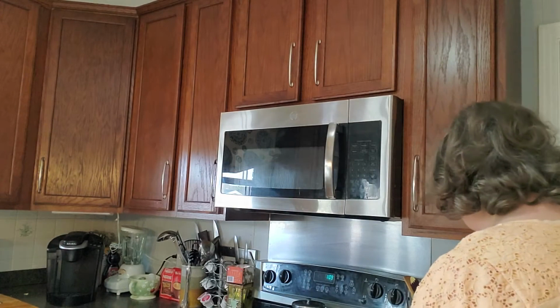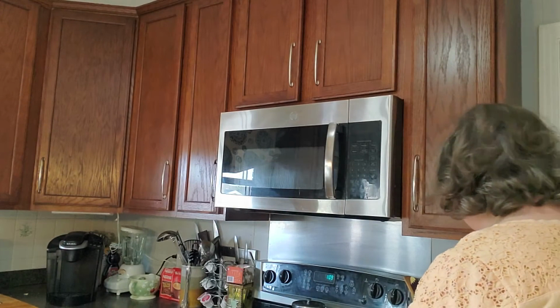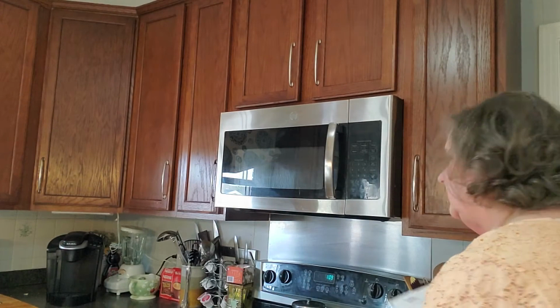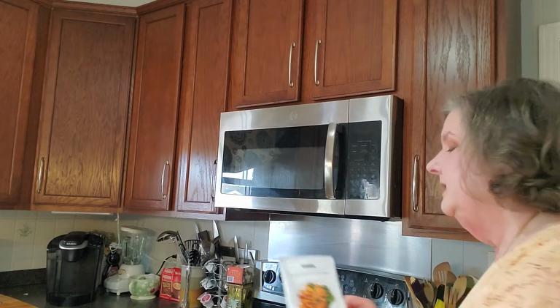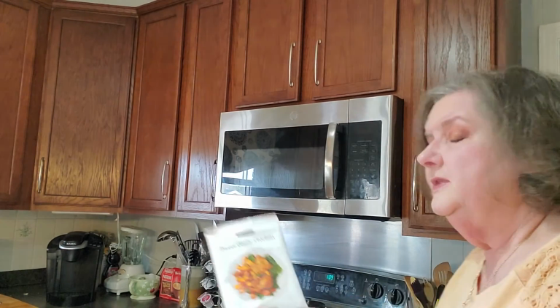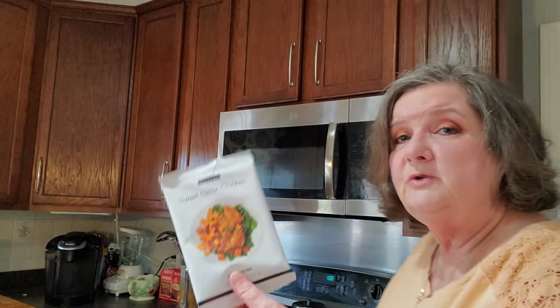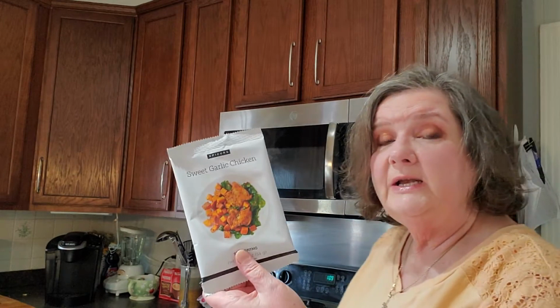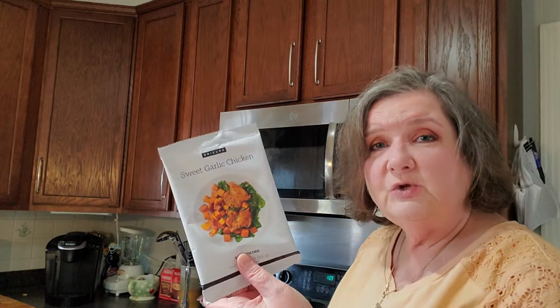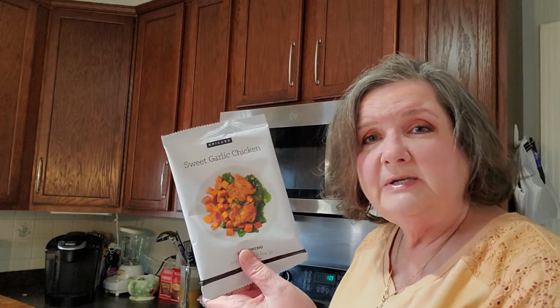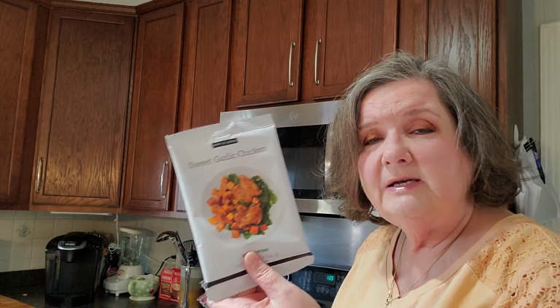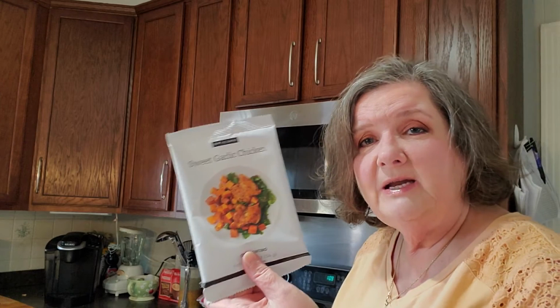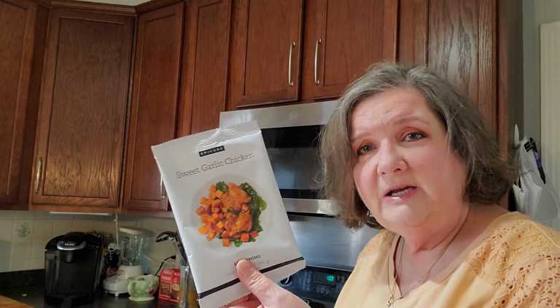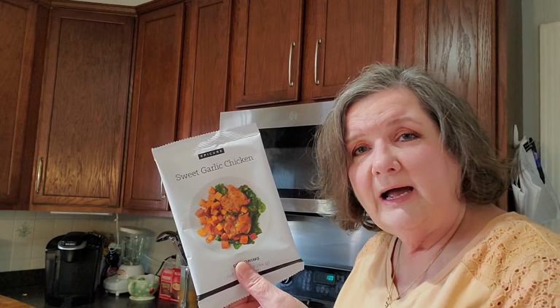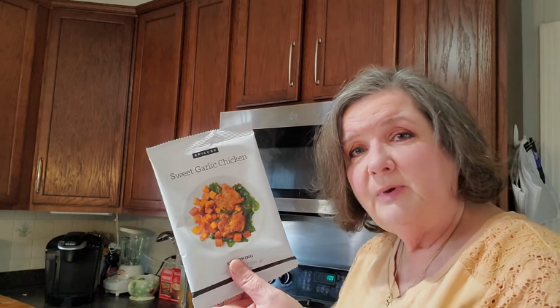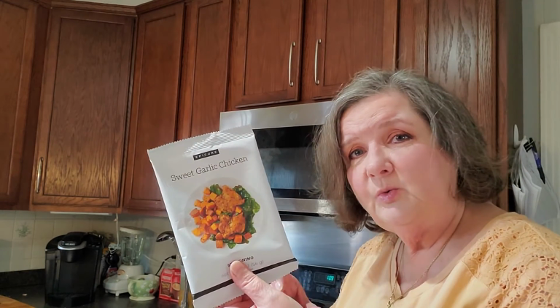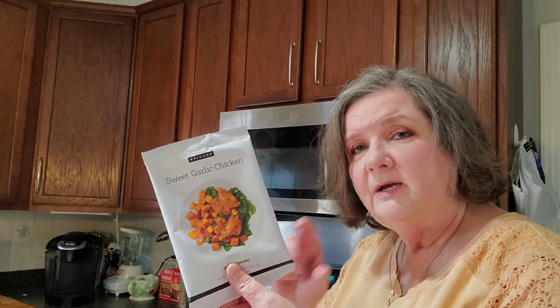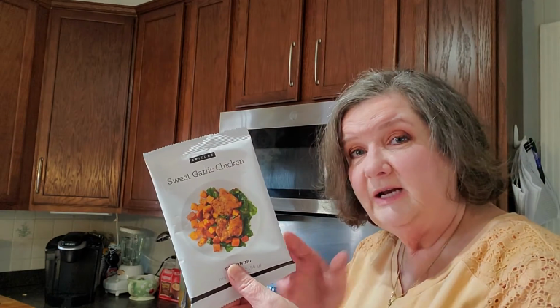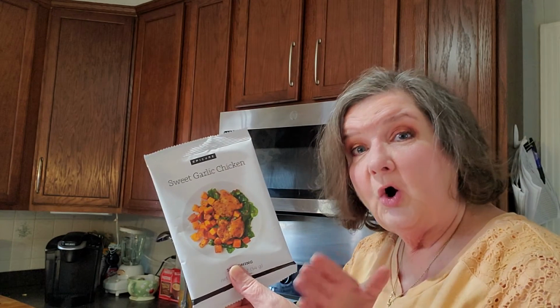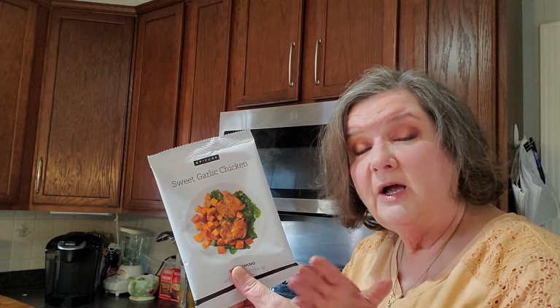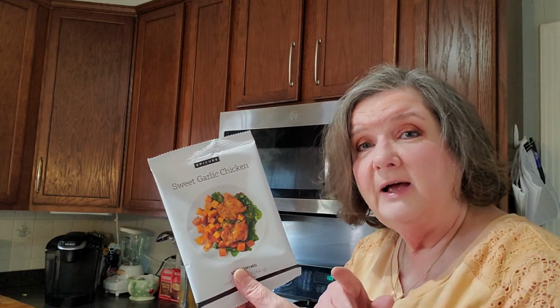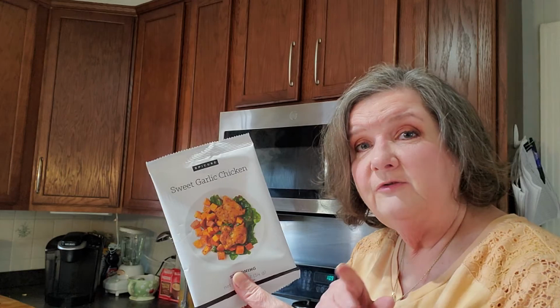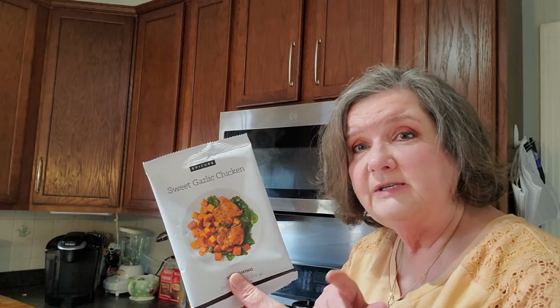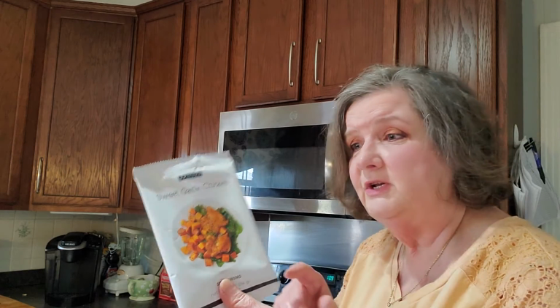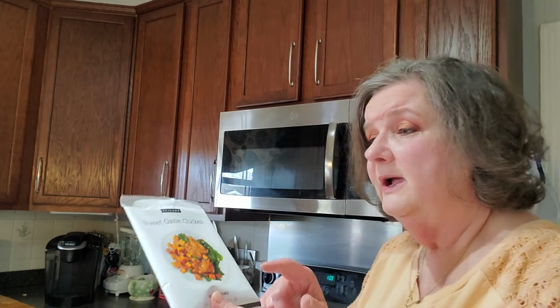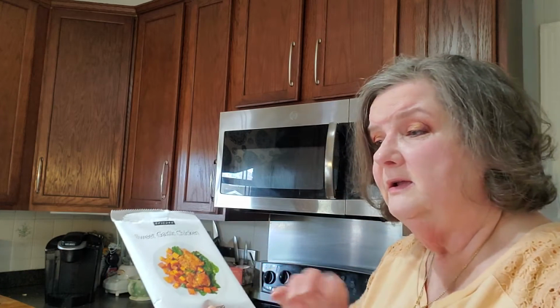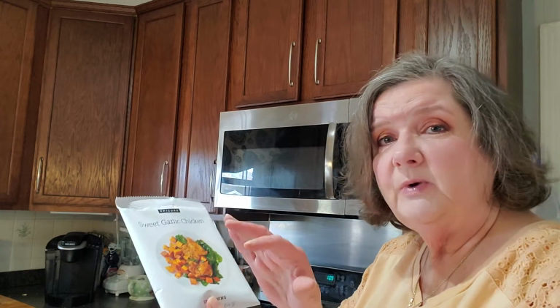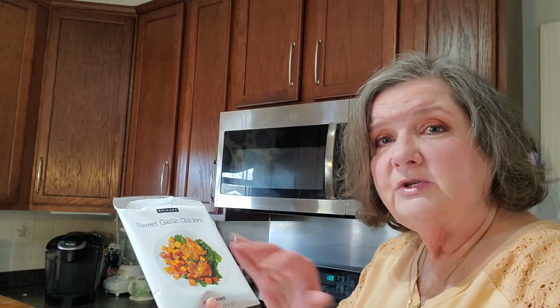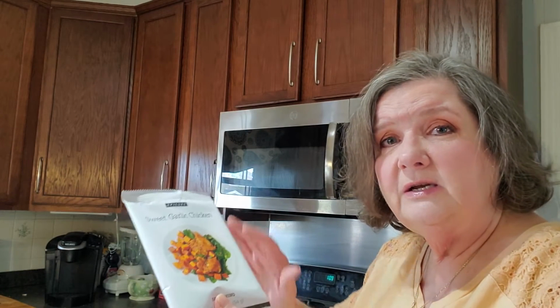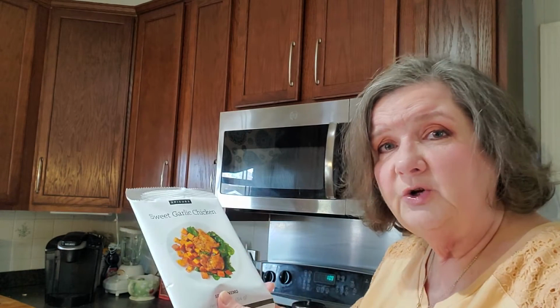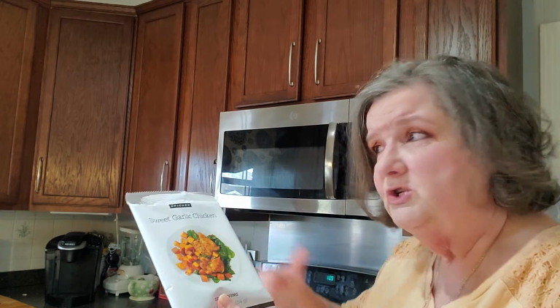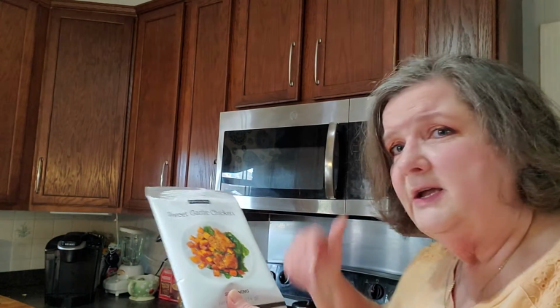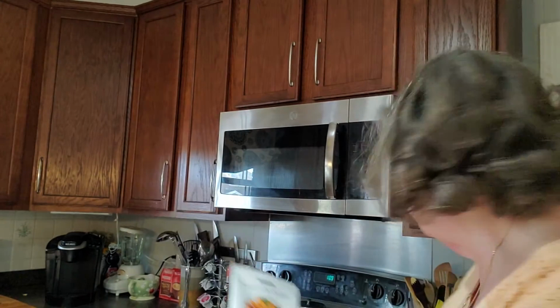Sweet garlic chicken. This one uses chicken and sweet potatoes, and to make it even easier I get the pre-cut sweet potatoes that are already cut — you can find them in the frozen section. Again, sprinkle your seasoning, put it on your baking sheet, in the oven and done.